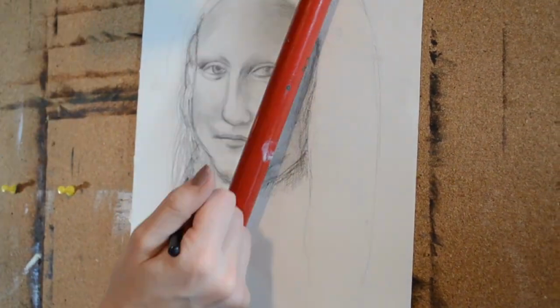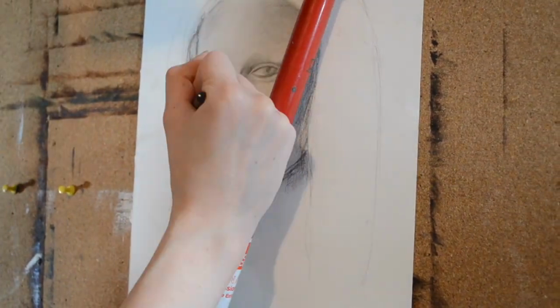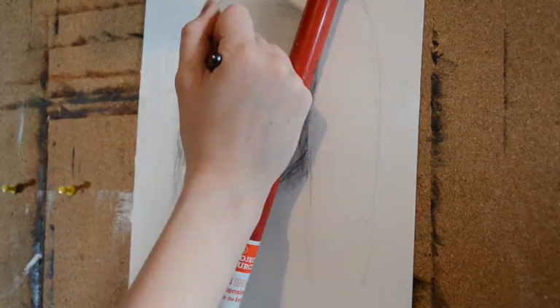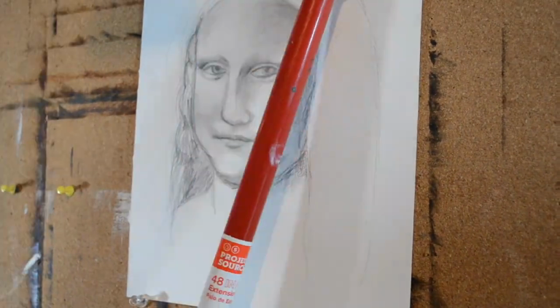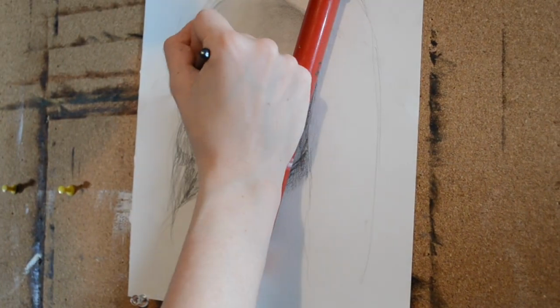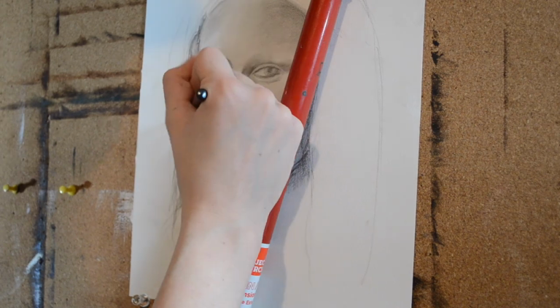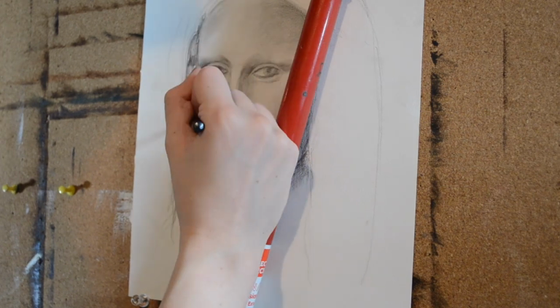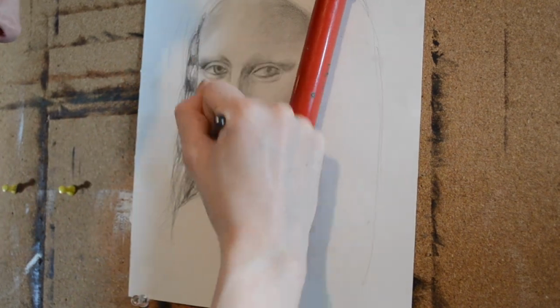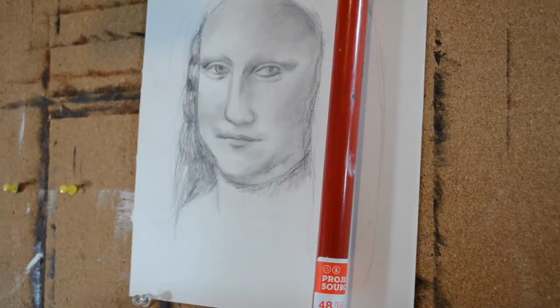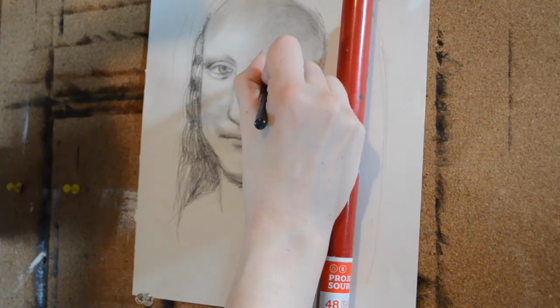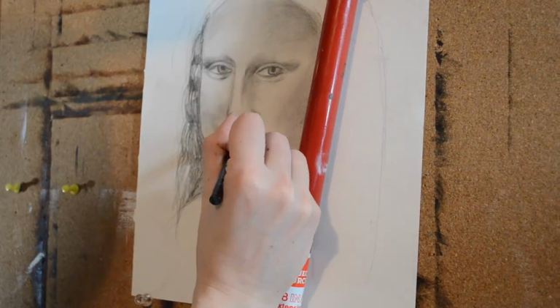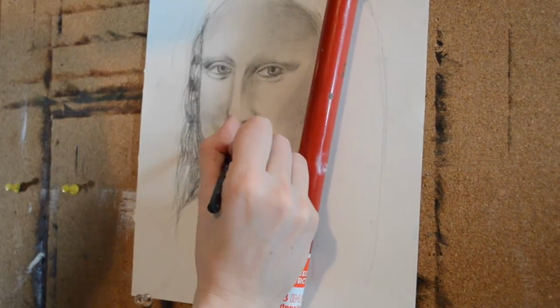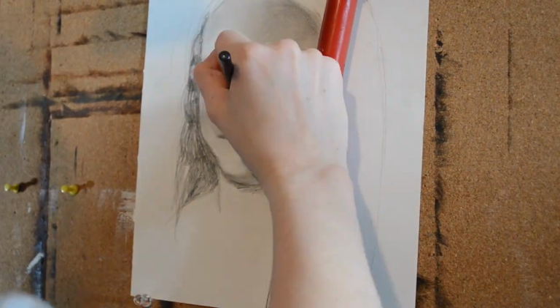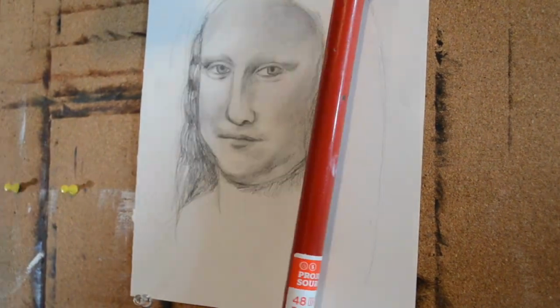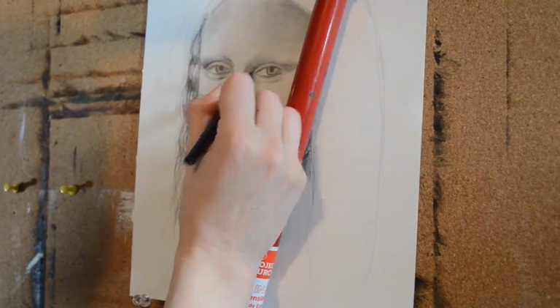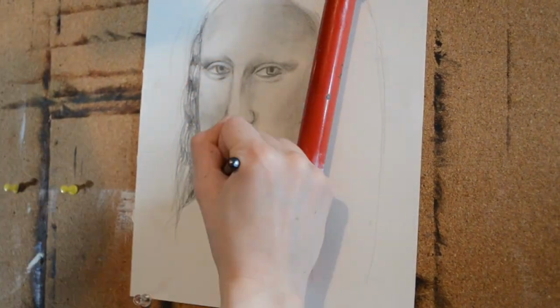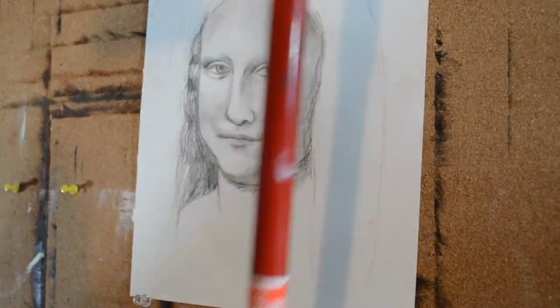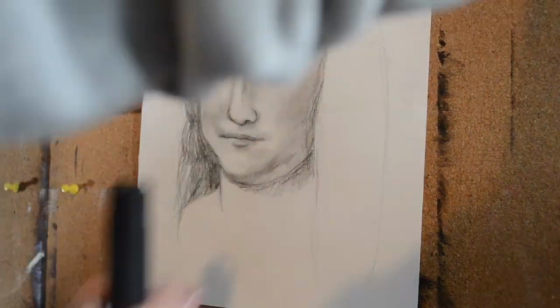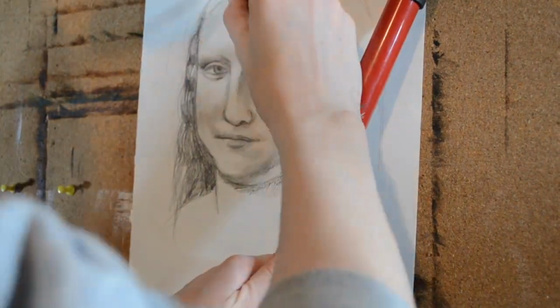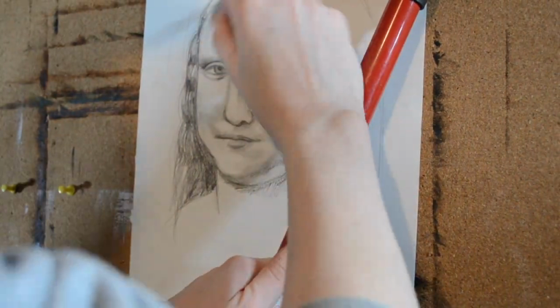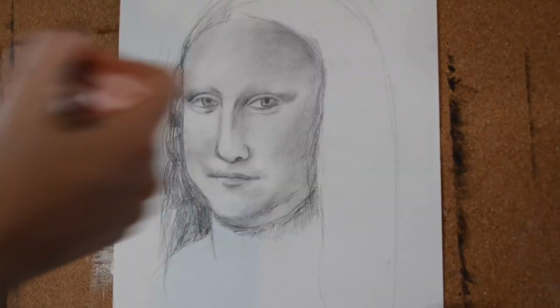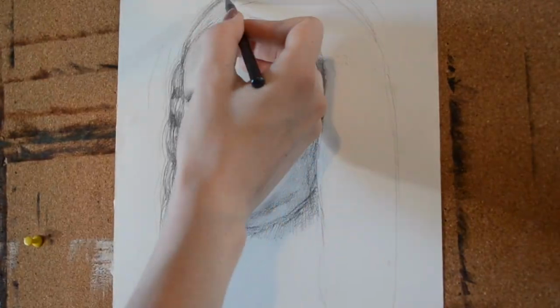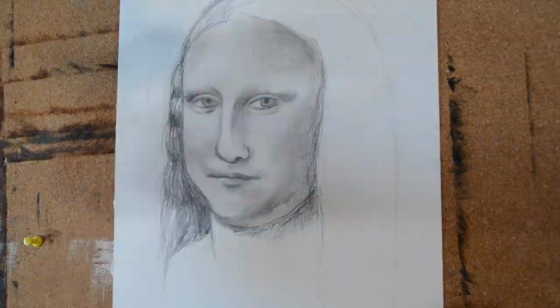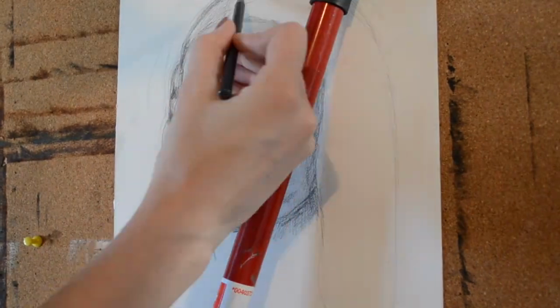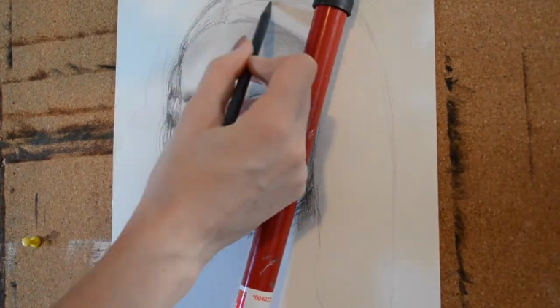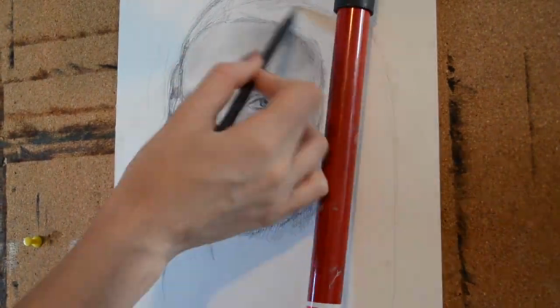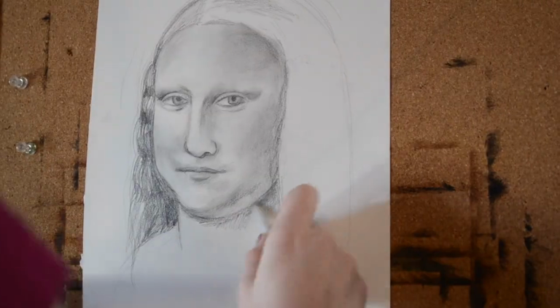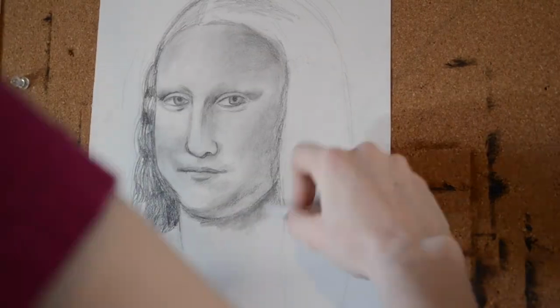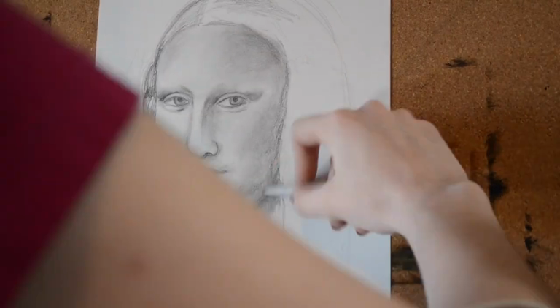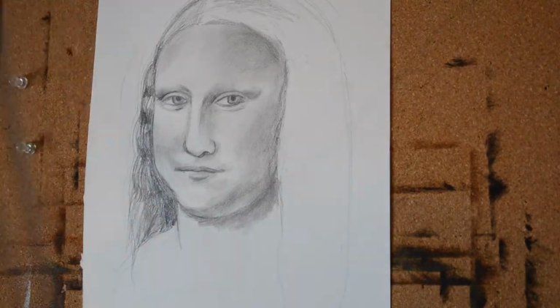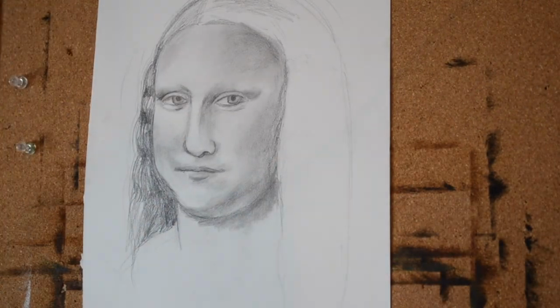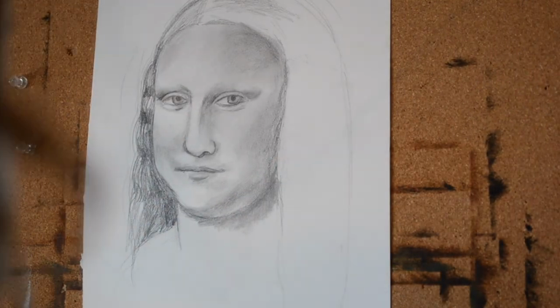At this point I'm just marking in where the hair goes. When the curl is going away from us it's going to be a little darker, and when the curl is coming towards us it'll be lighter.